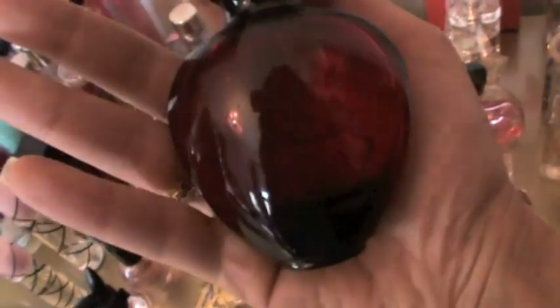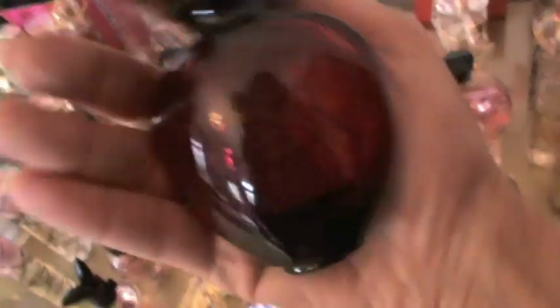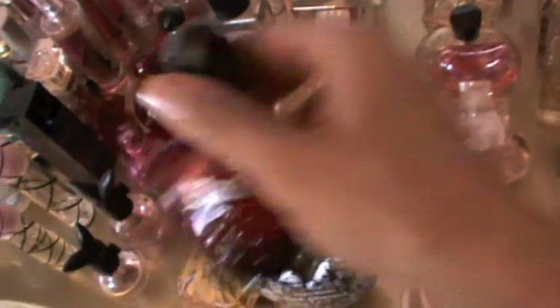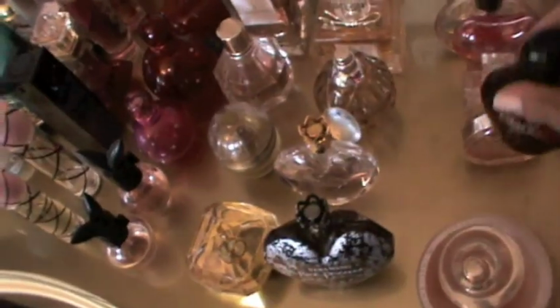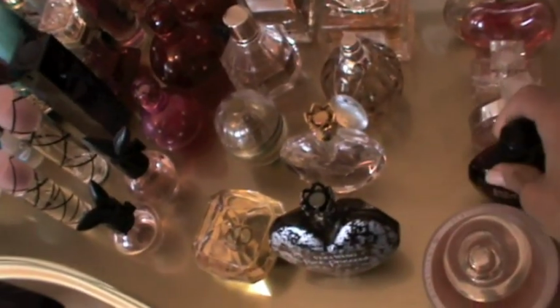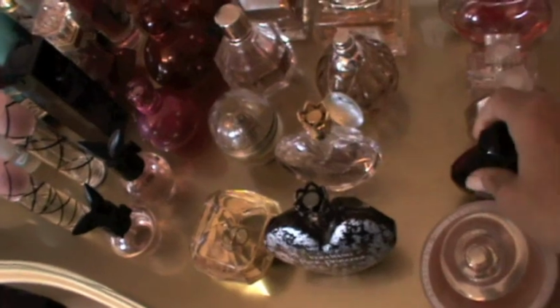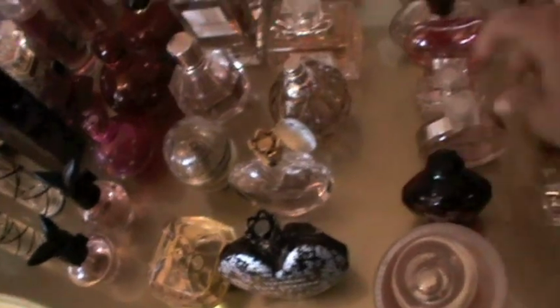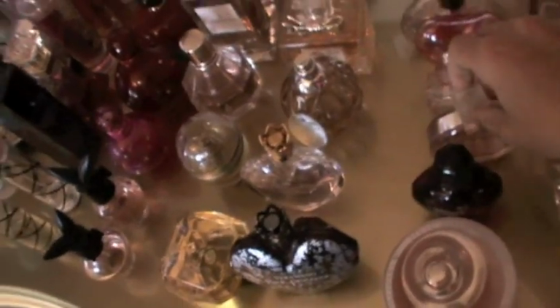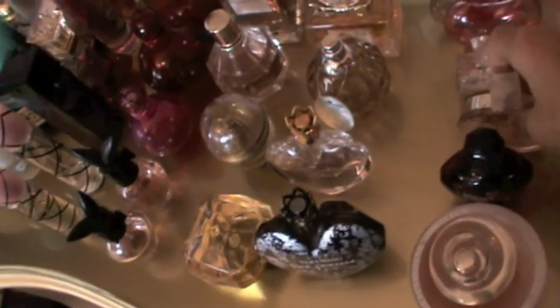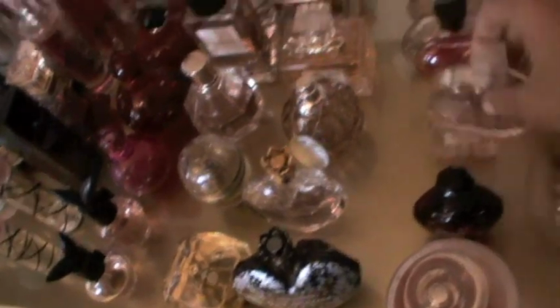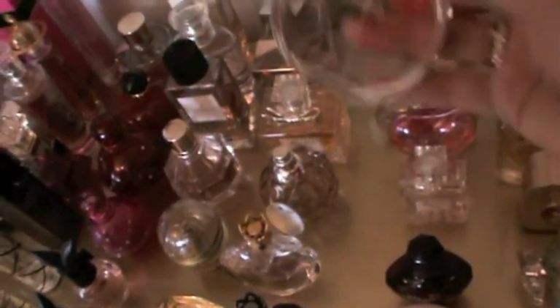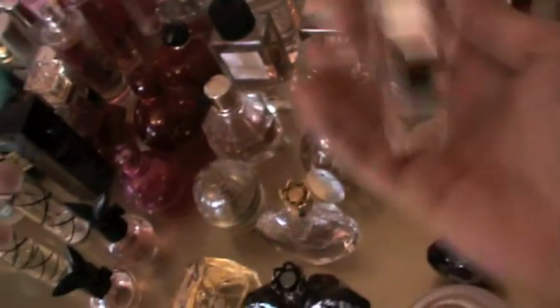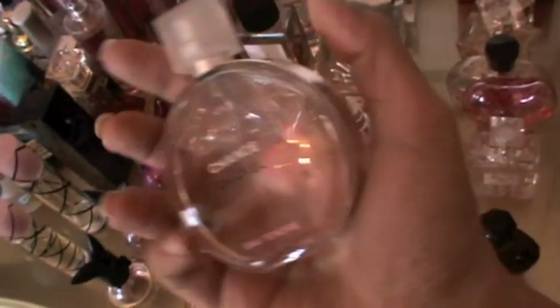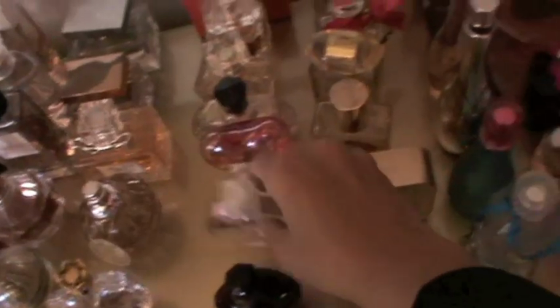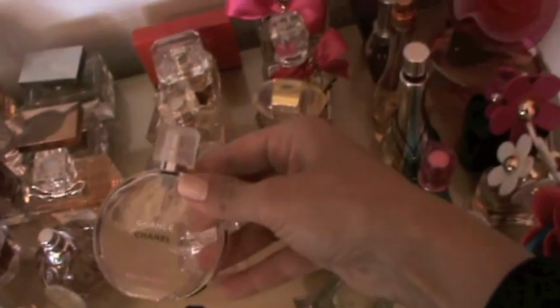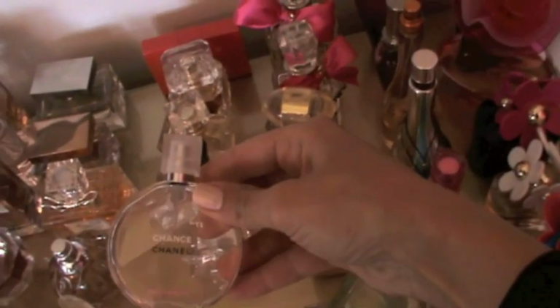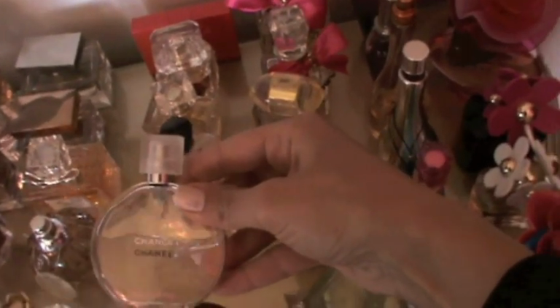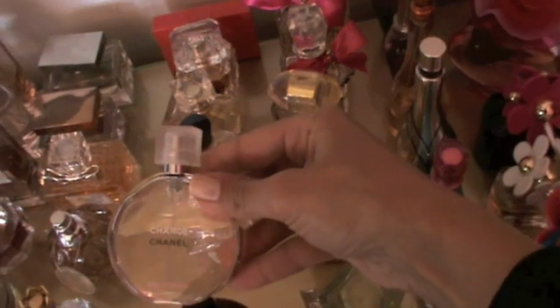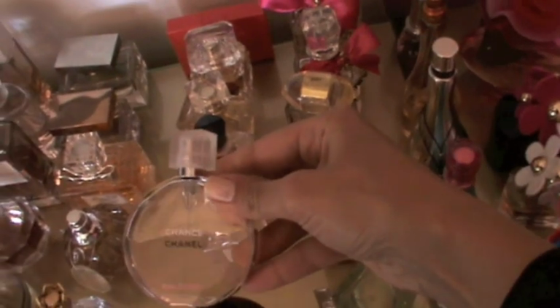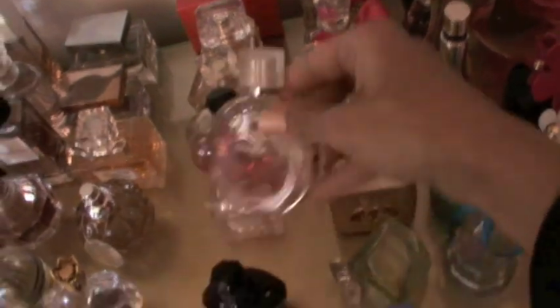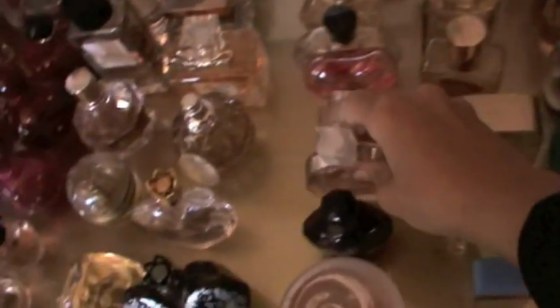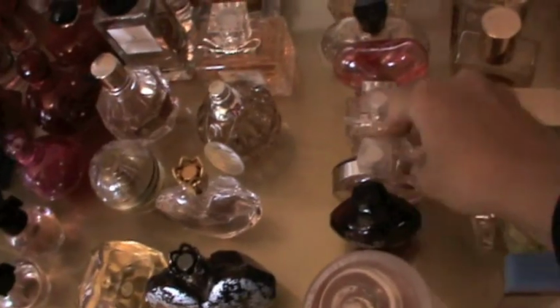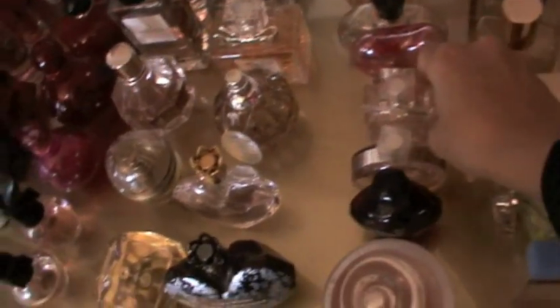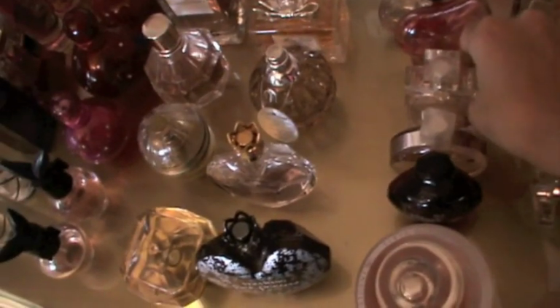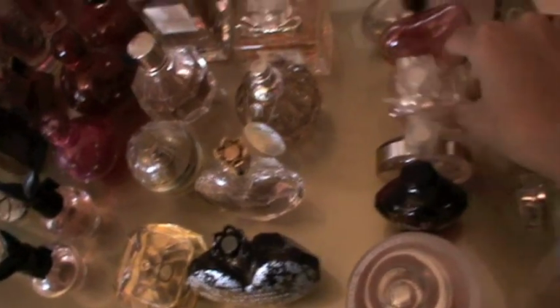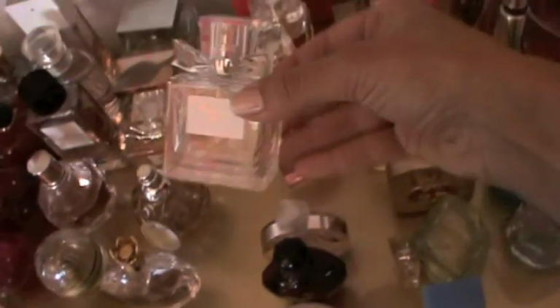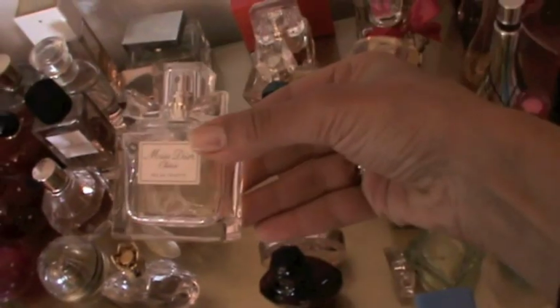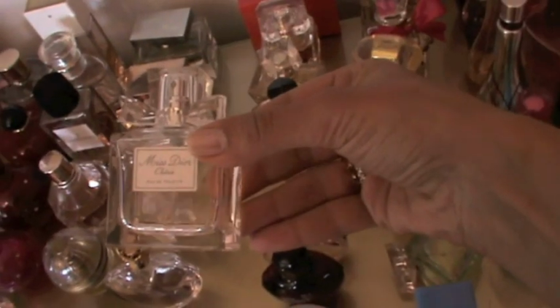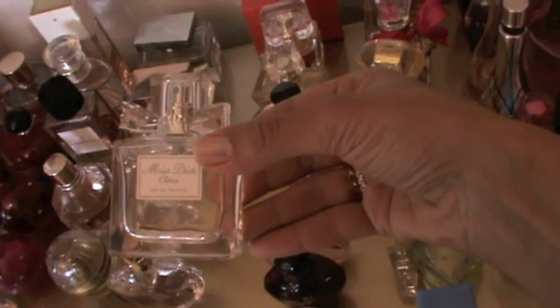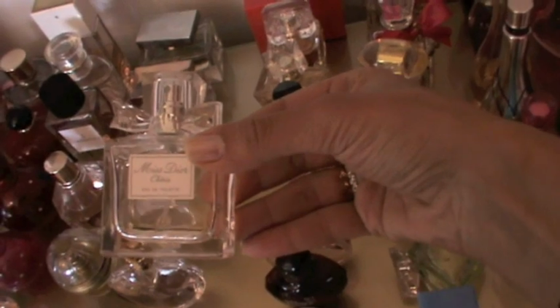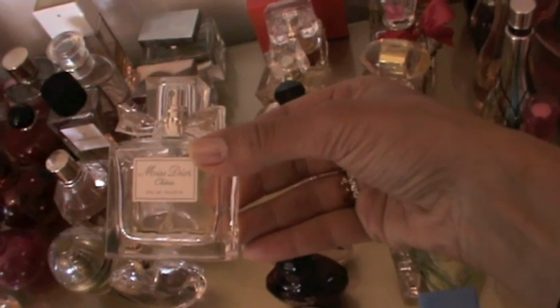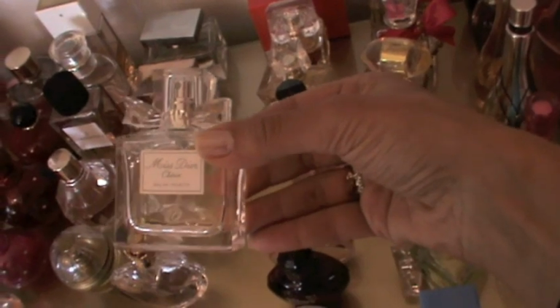Moving on, I have Black XS — I'm not sure if I like it or not. I don't like it on me but I like it on my best friend, it's one of her favorites. And I have Chance by Chanel, which is a very nice perfume.